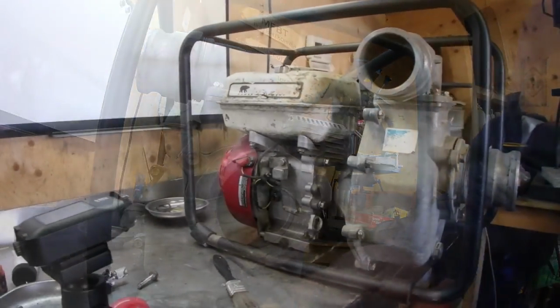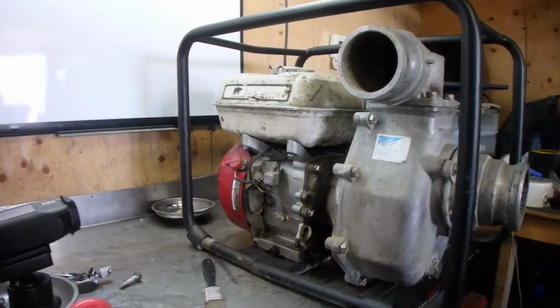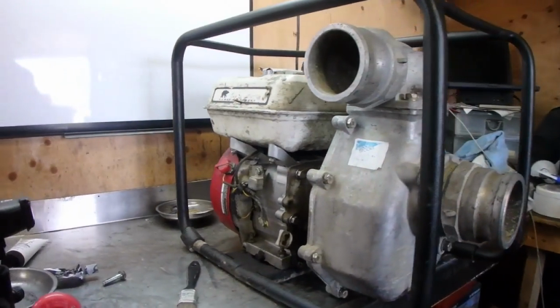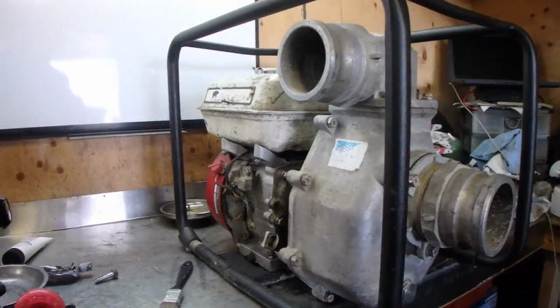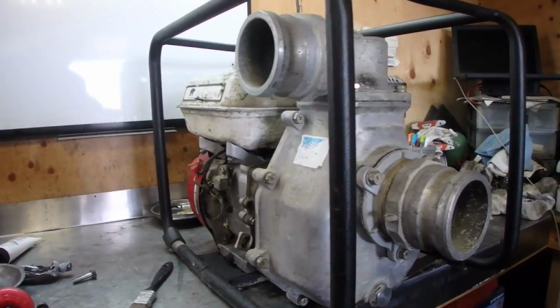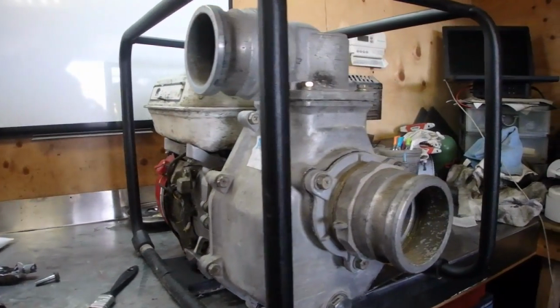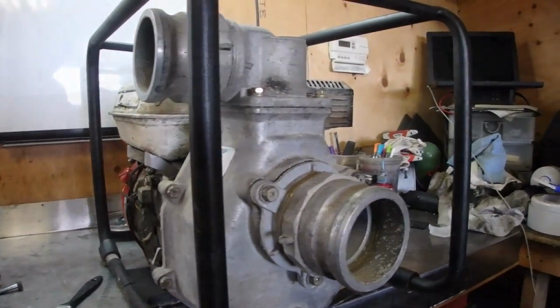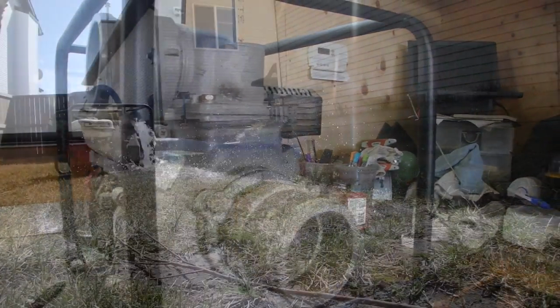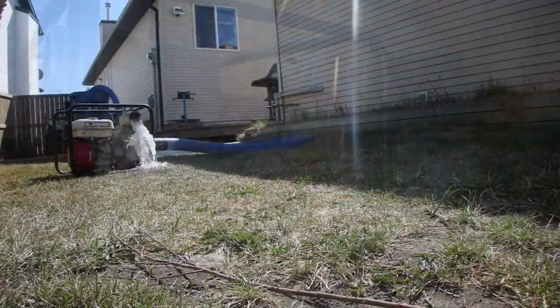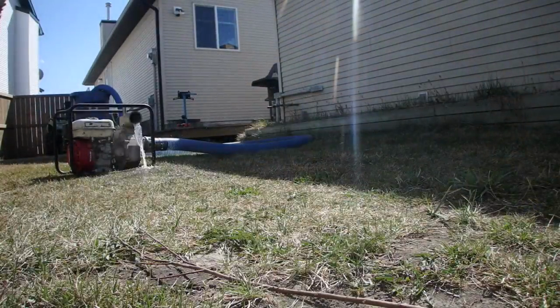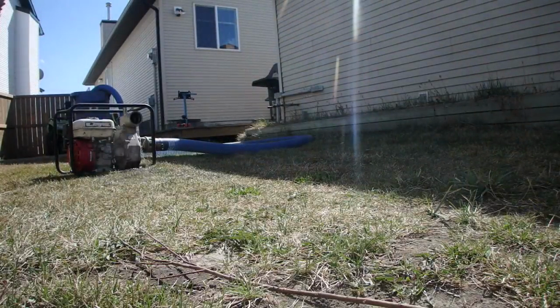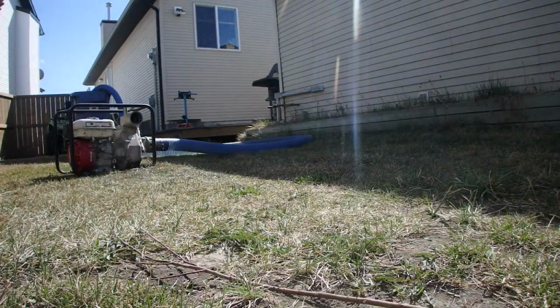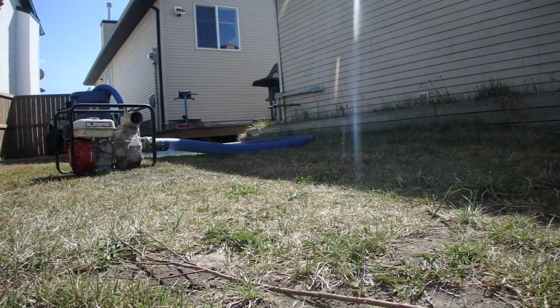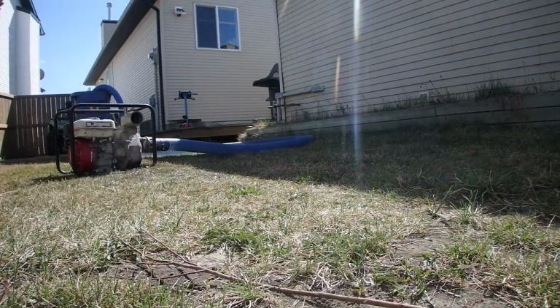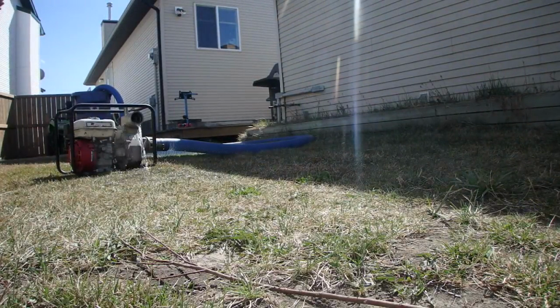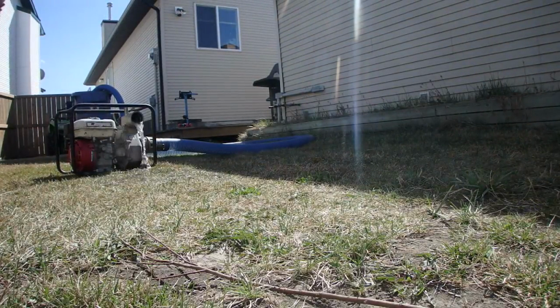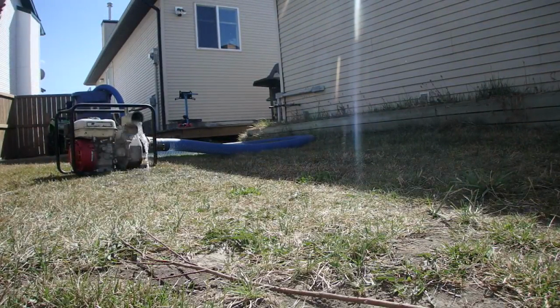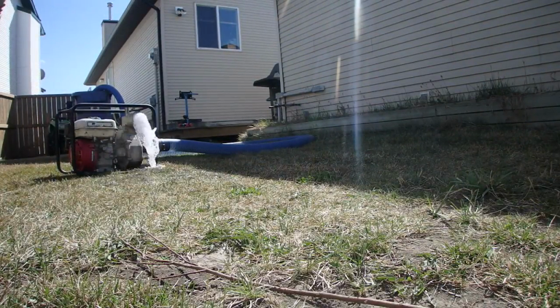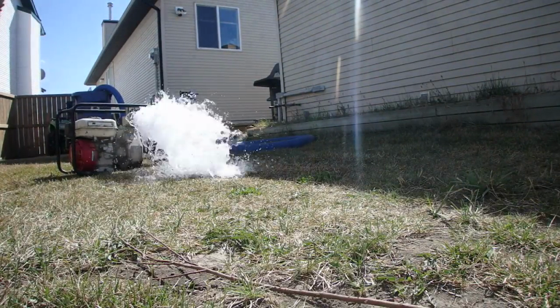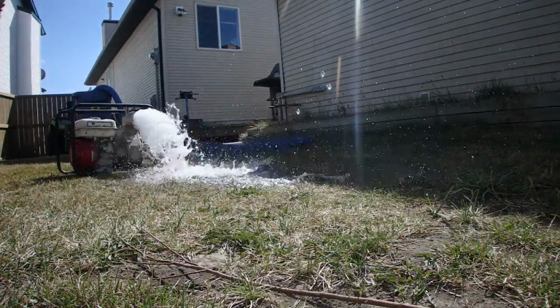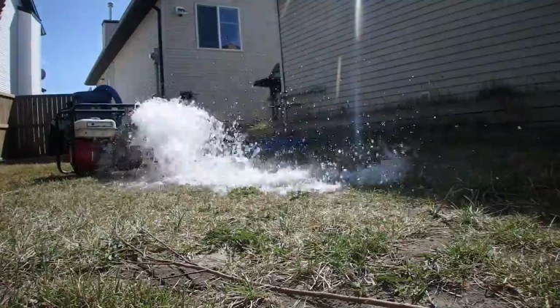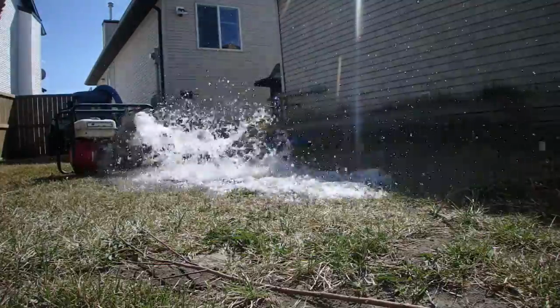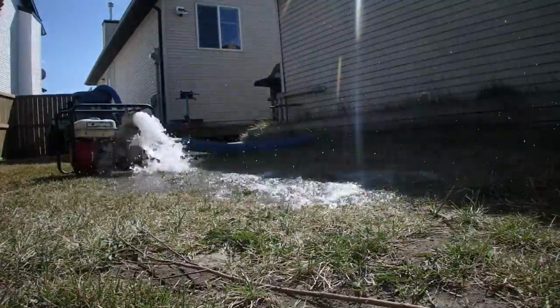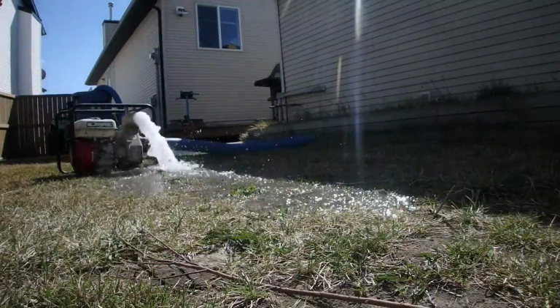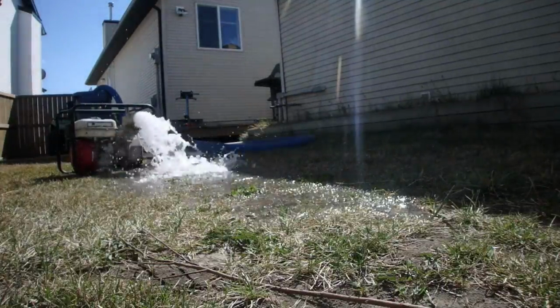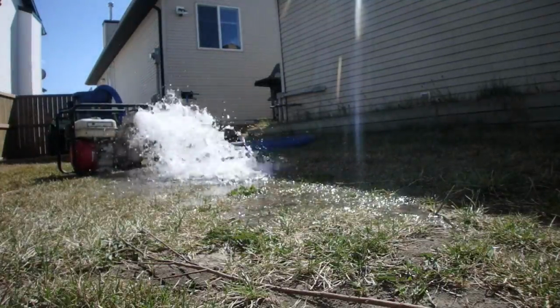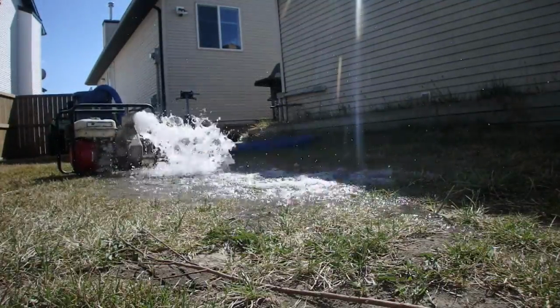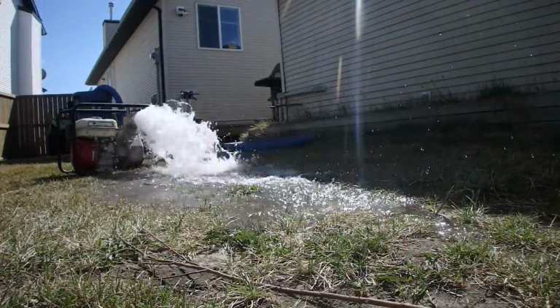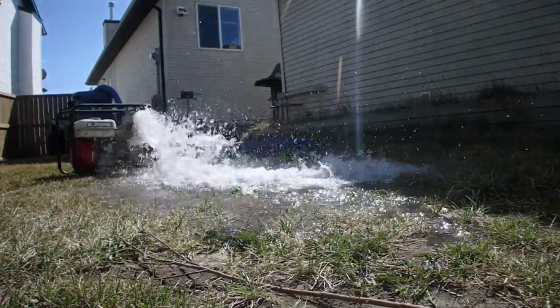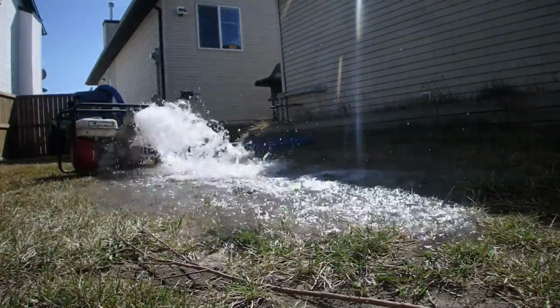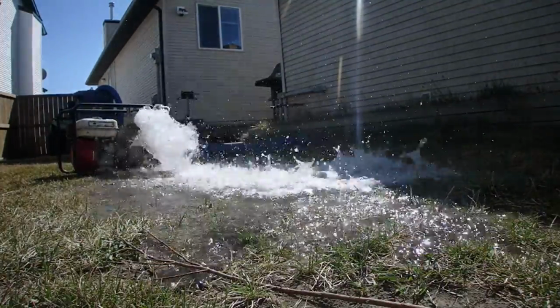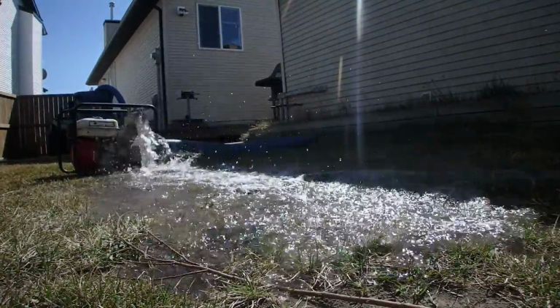There we are, the pump's all back together for the first time in months. There we go.